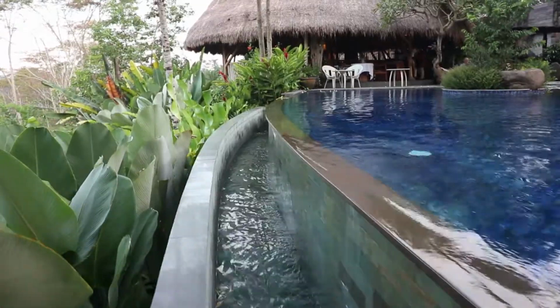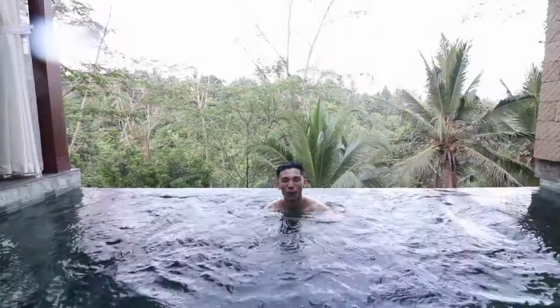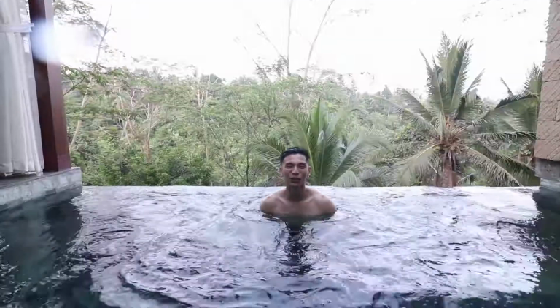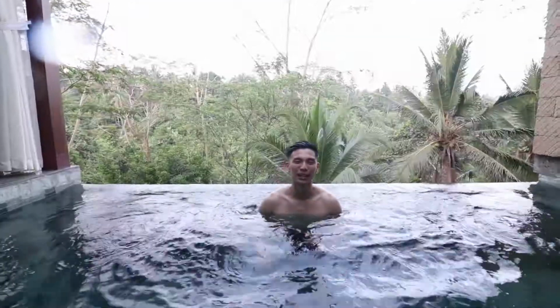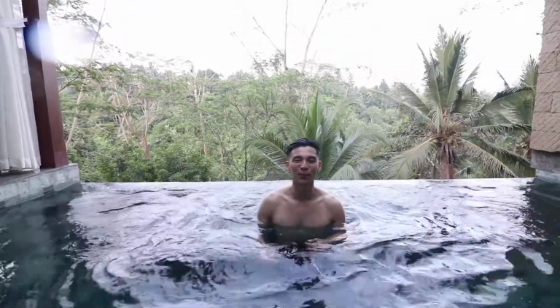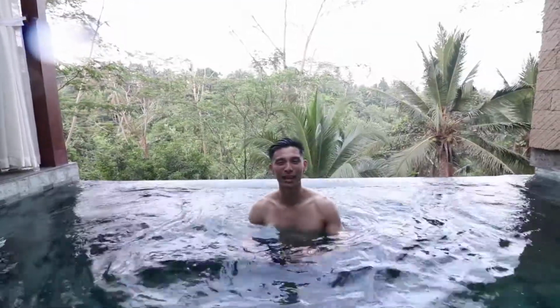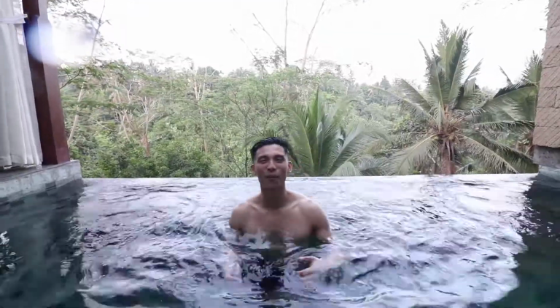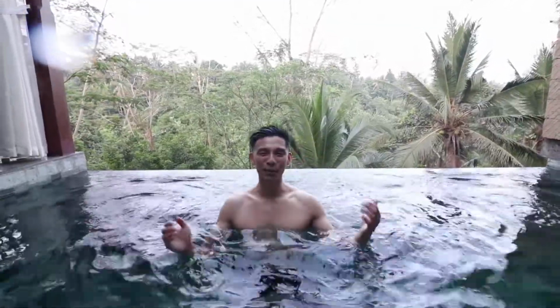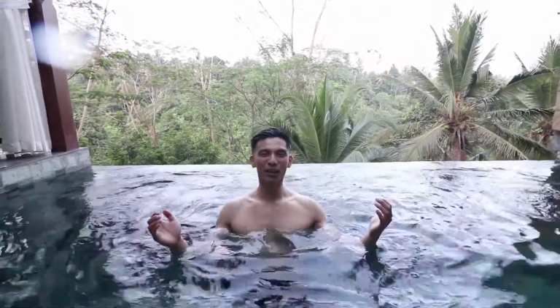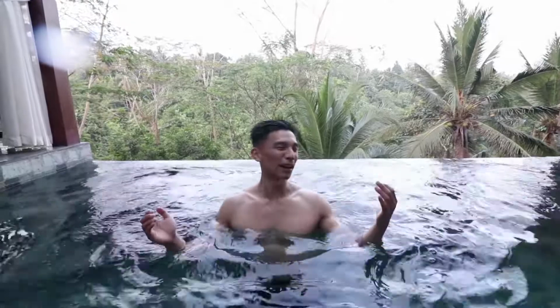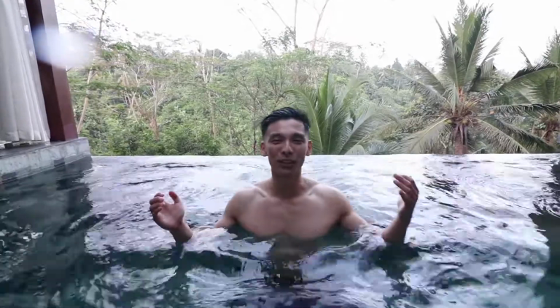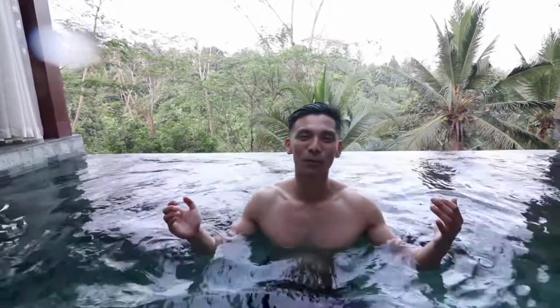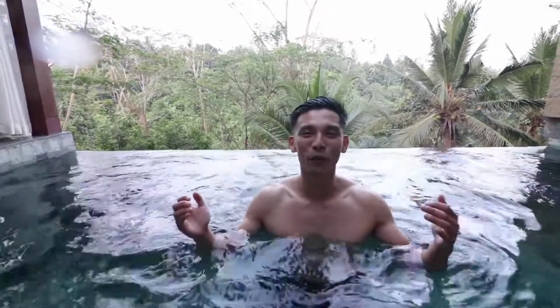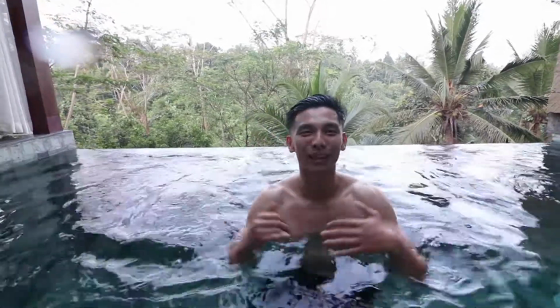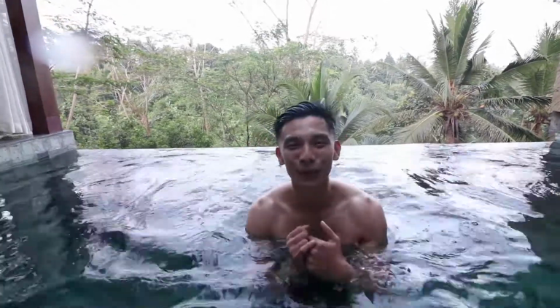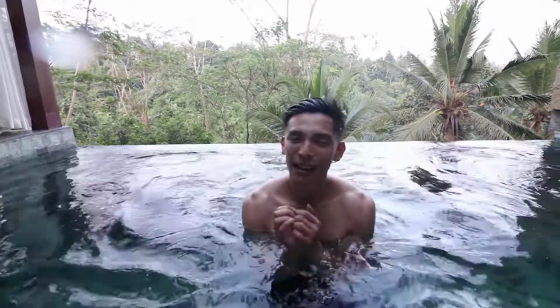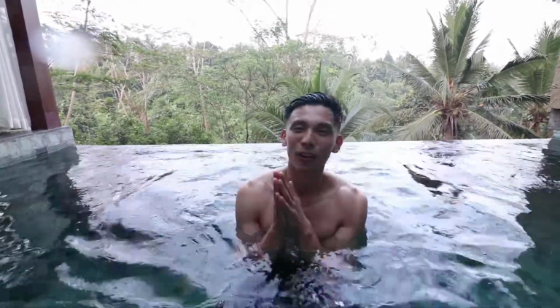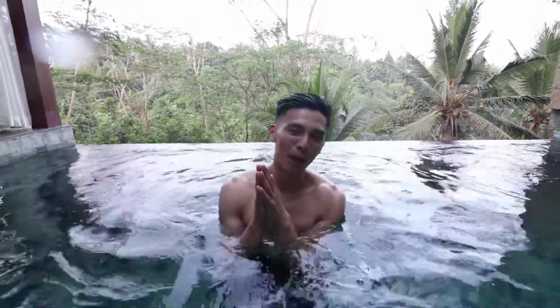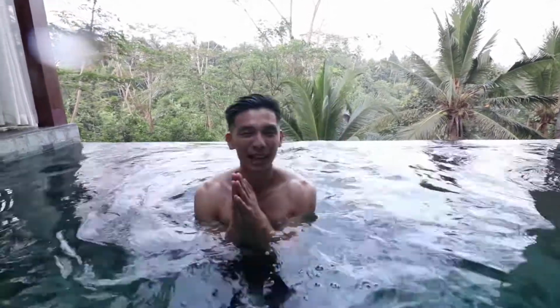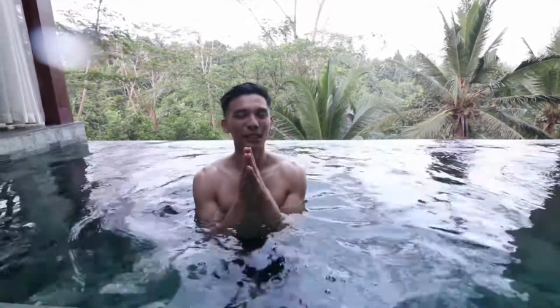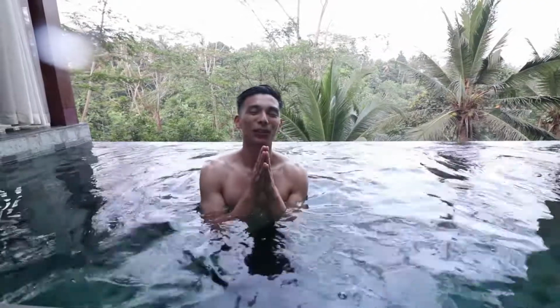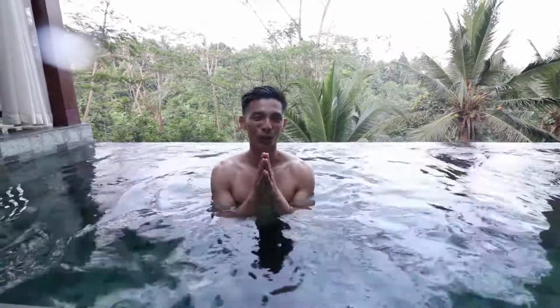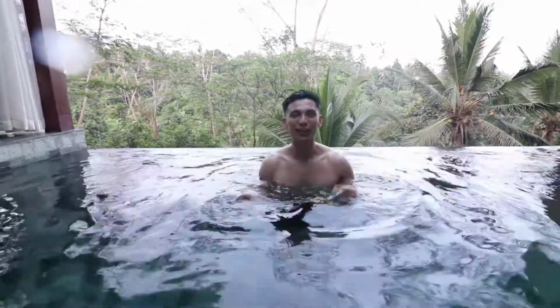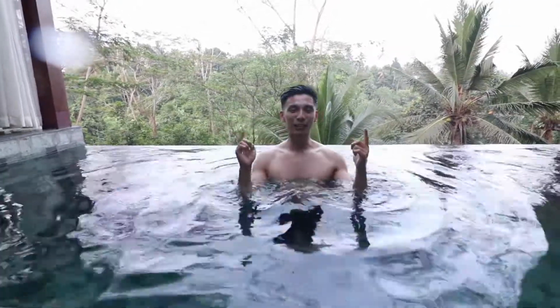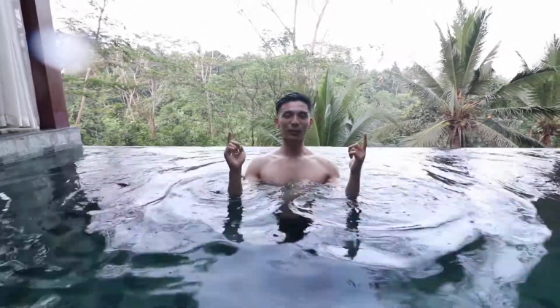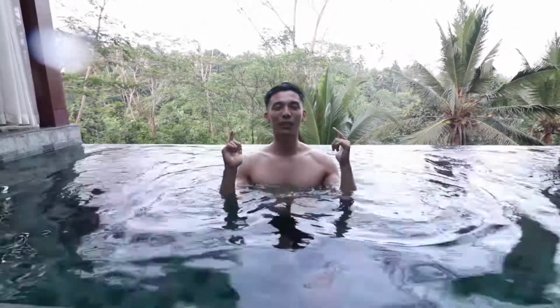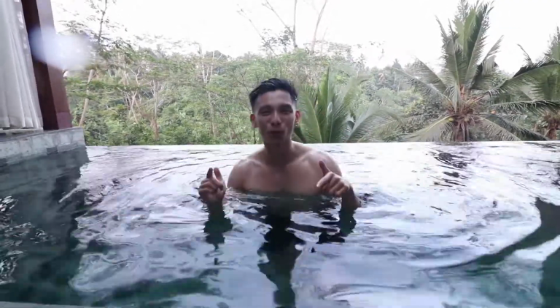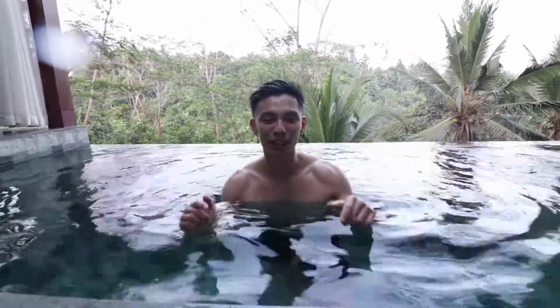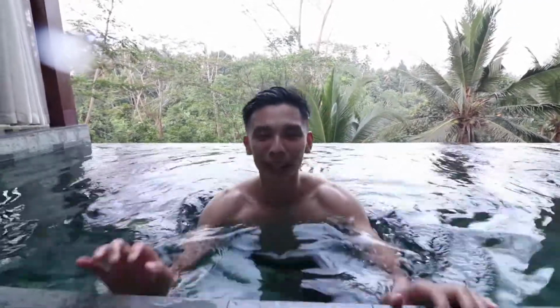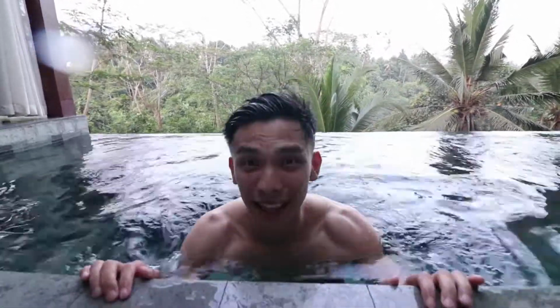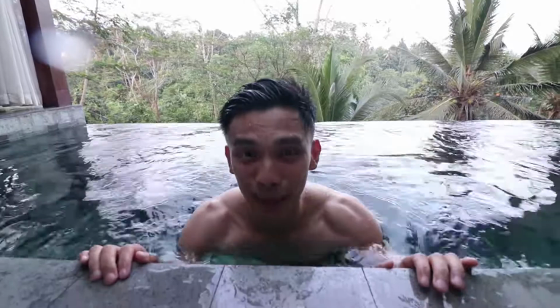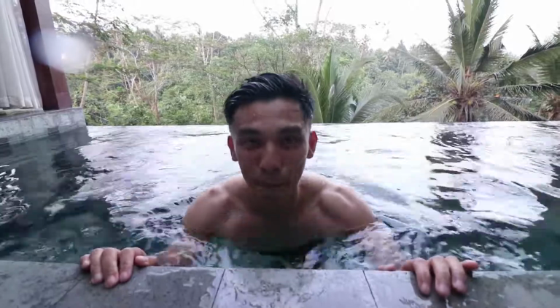I hope you guys enjoyed this episode of Peter and Yen out here in Bali, Ubud. We've had a whole bunch of delicious meals and finally relaxed with that long-awaited Balinese massage — it was so good. If you guys enjoyed this episode and want to see more of this kind of content, then hit that like and subscribe button and you're gonna see plenty more.